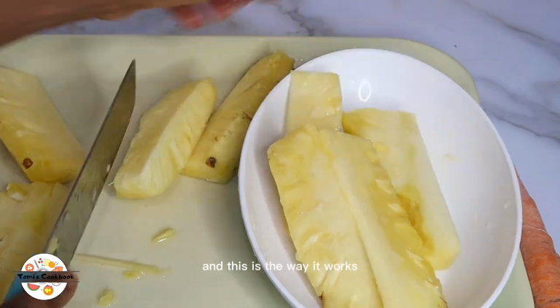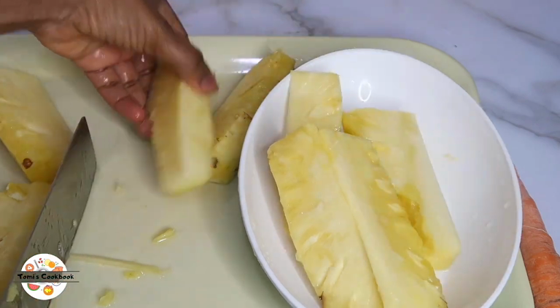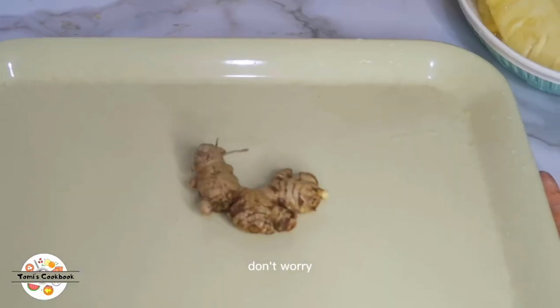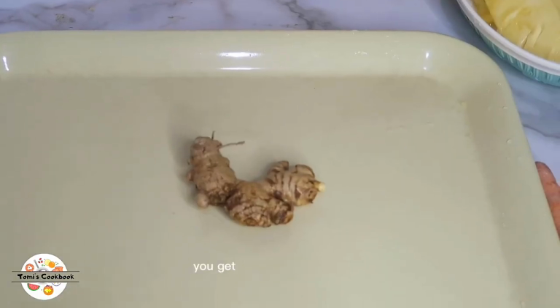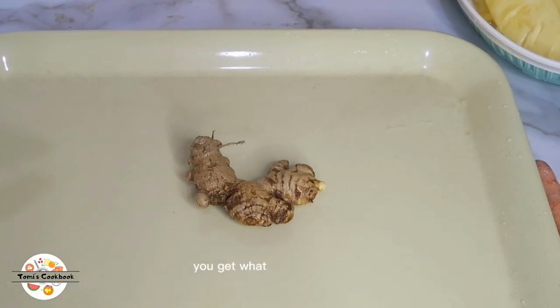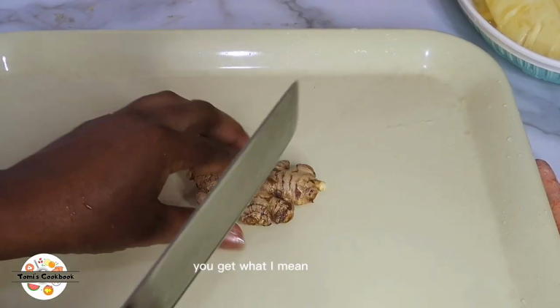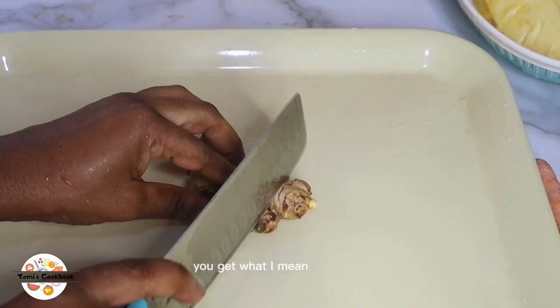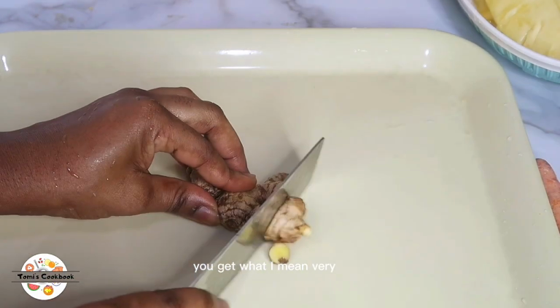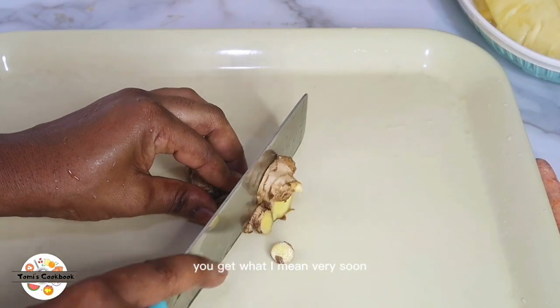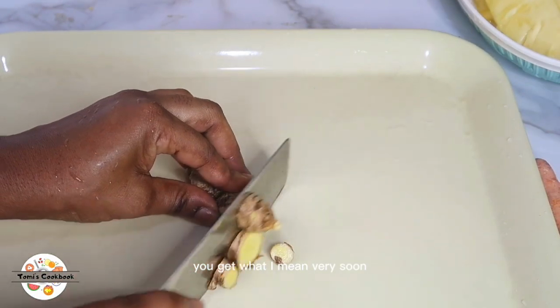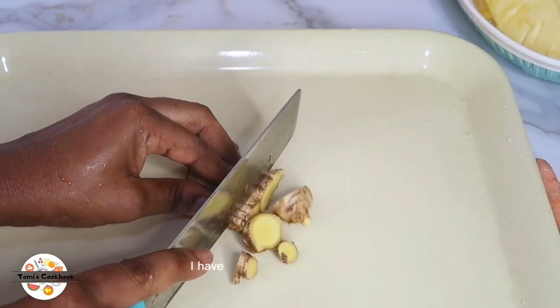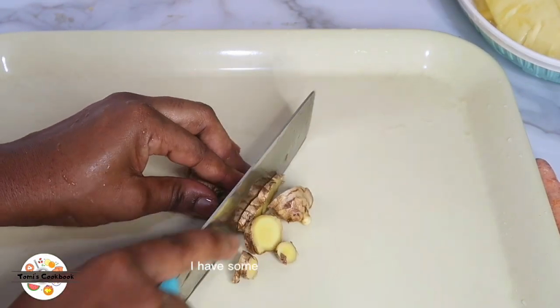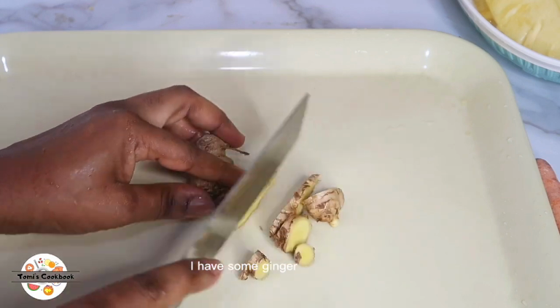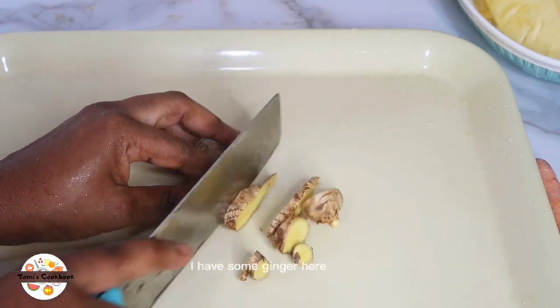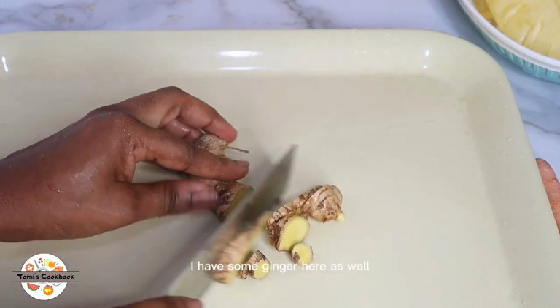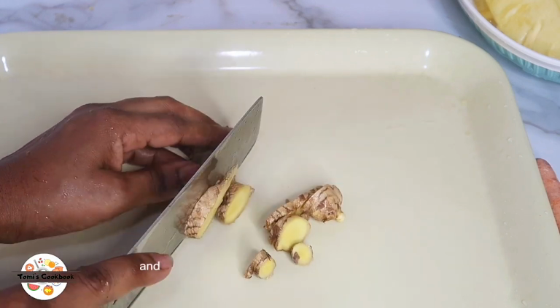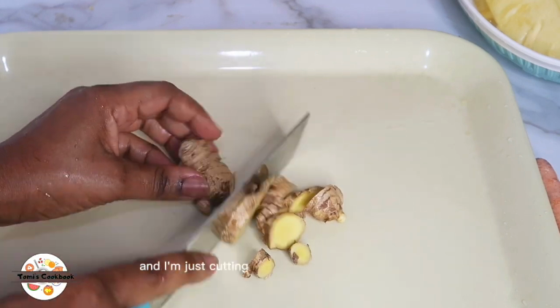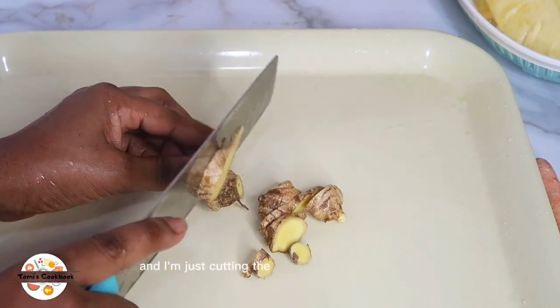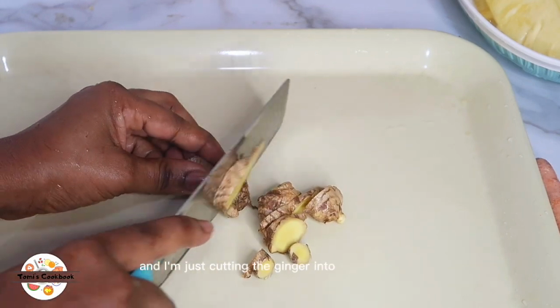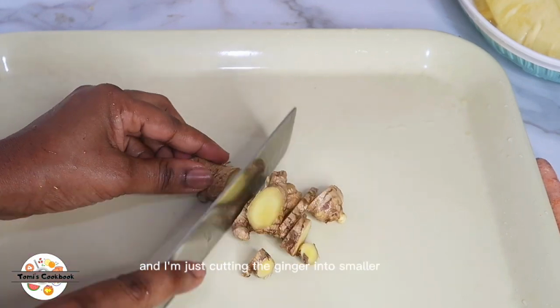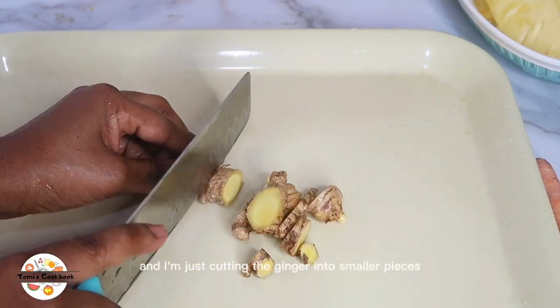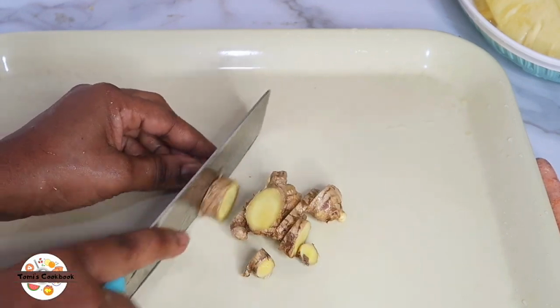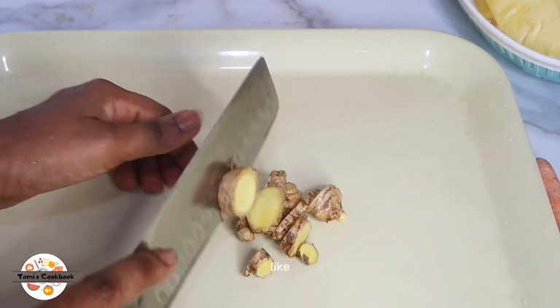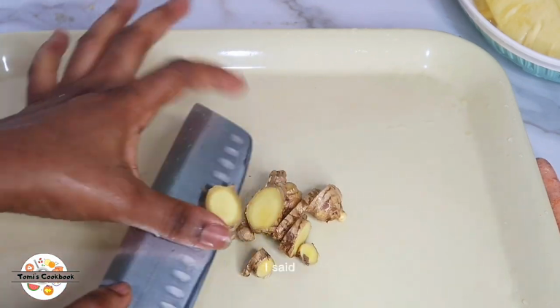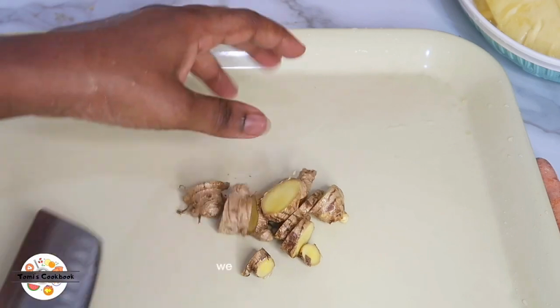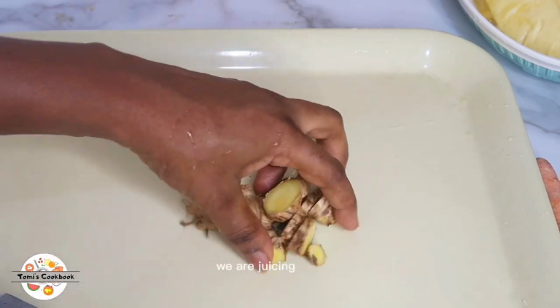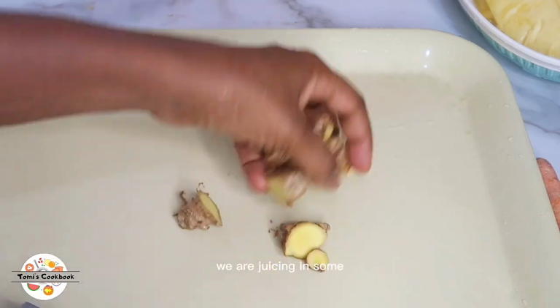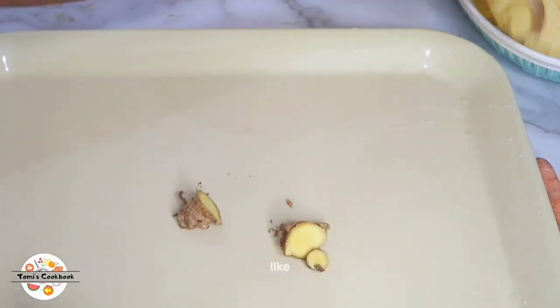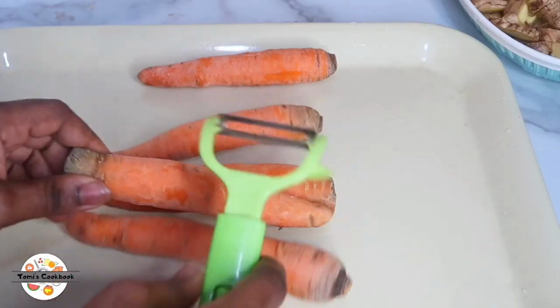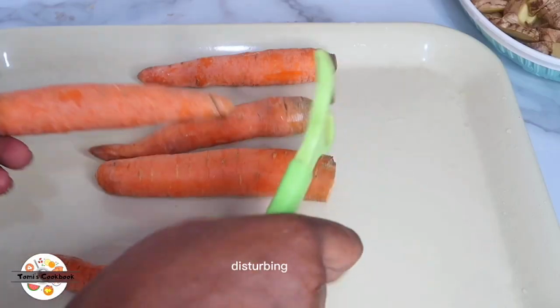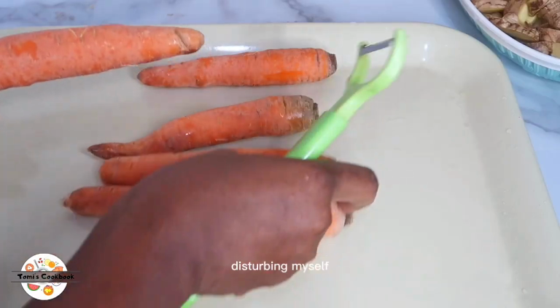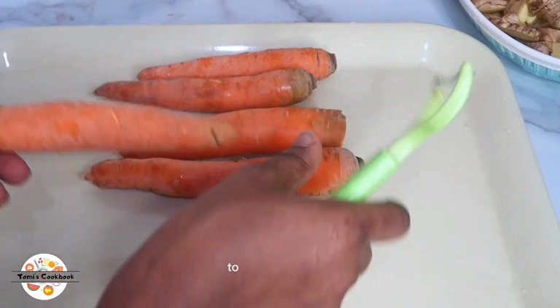I have some ginger here as well and I'm just cutting it into smaller pieces. Since we are juicing, I'm not bothering to remove the skin.